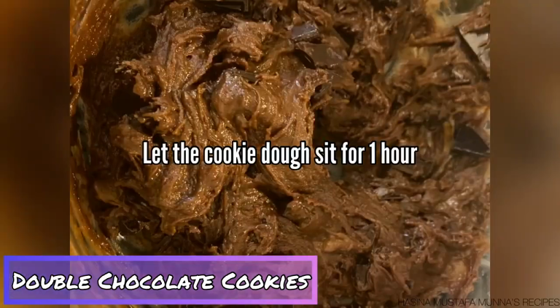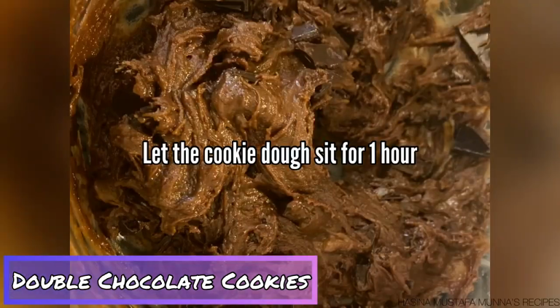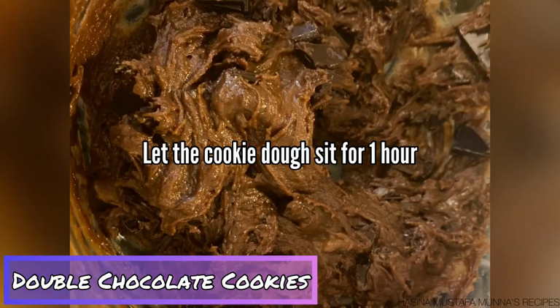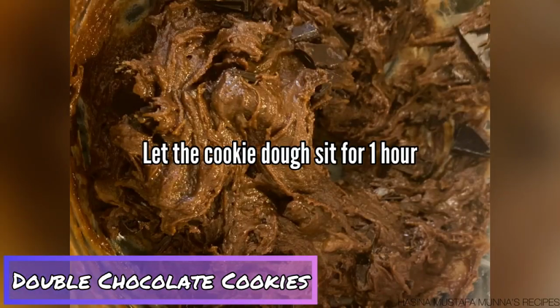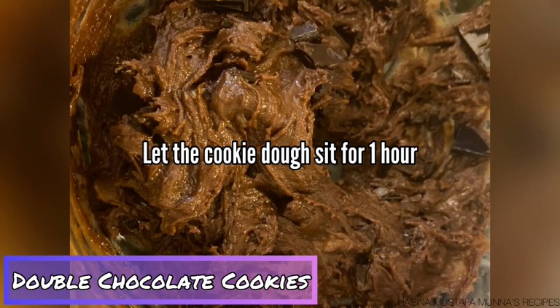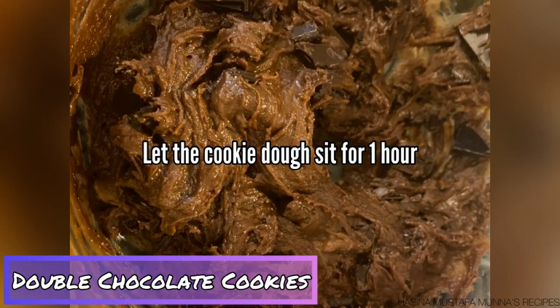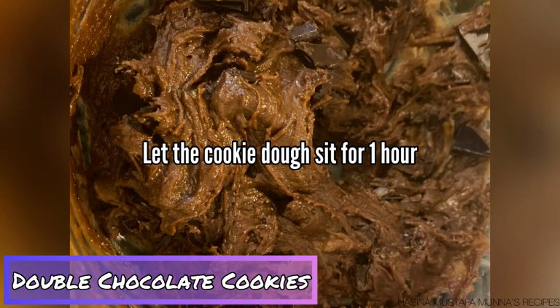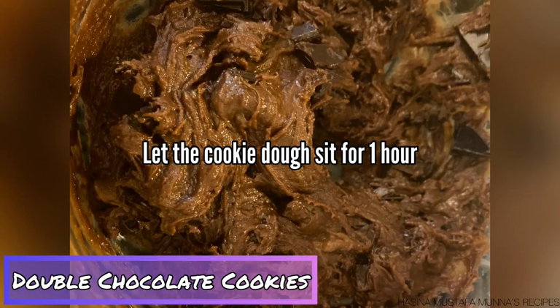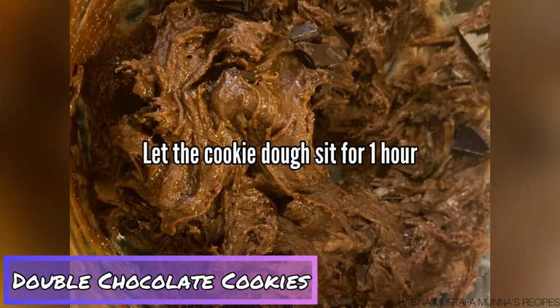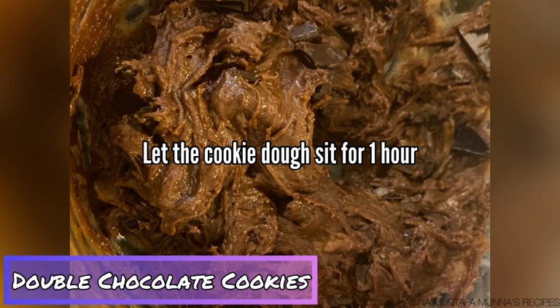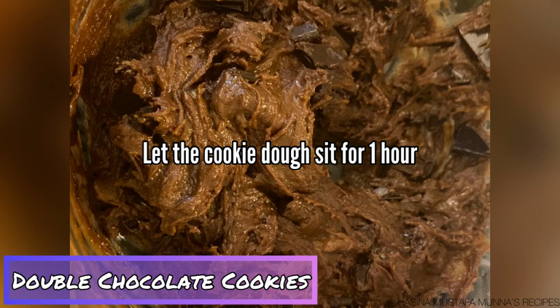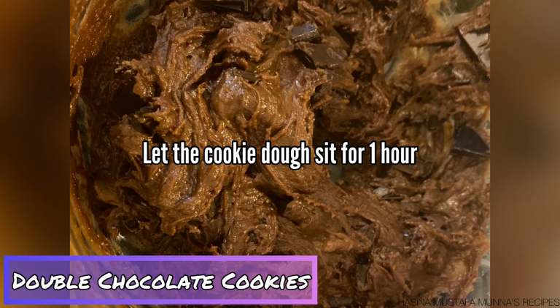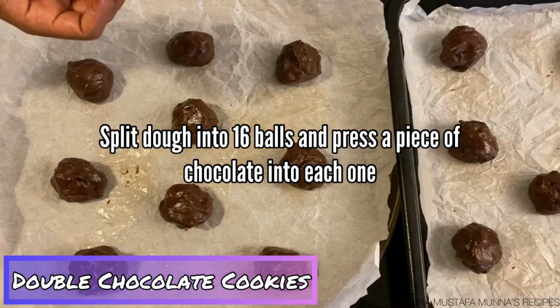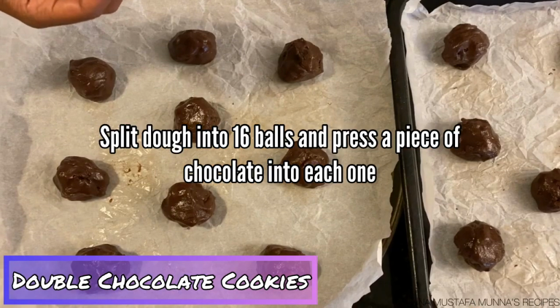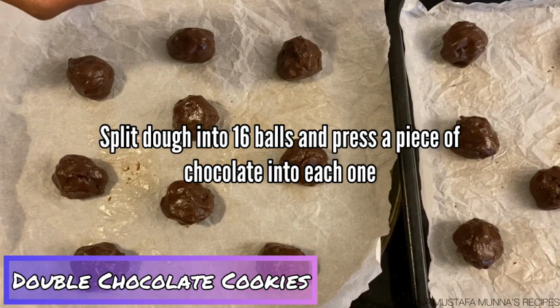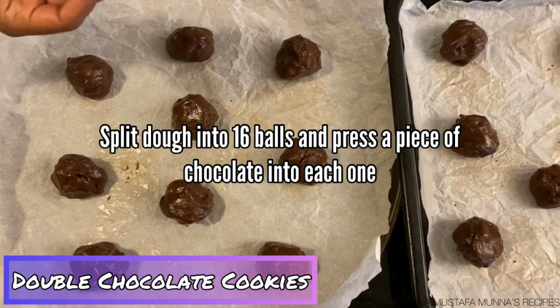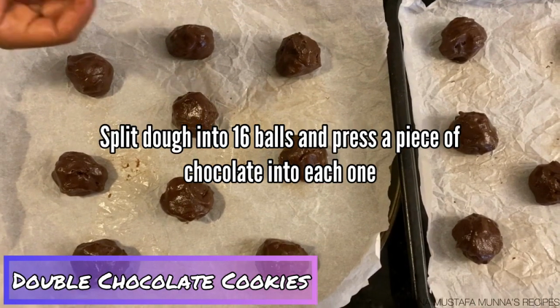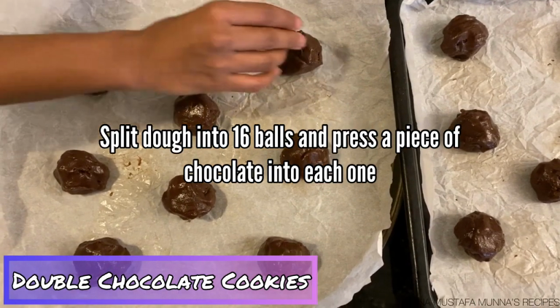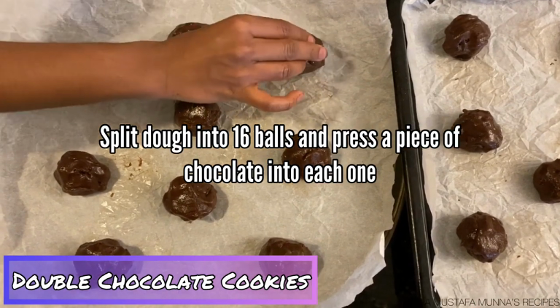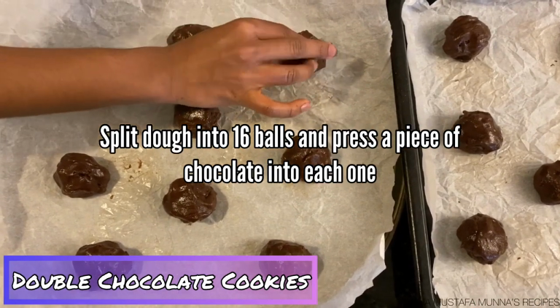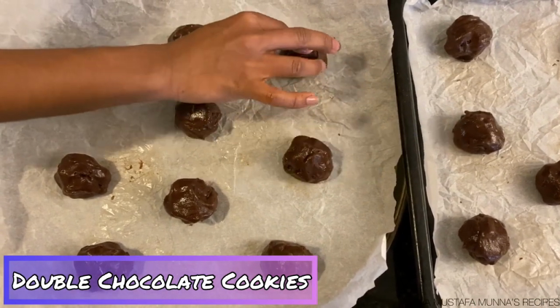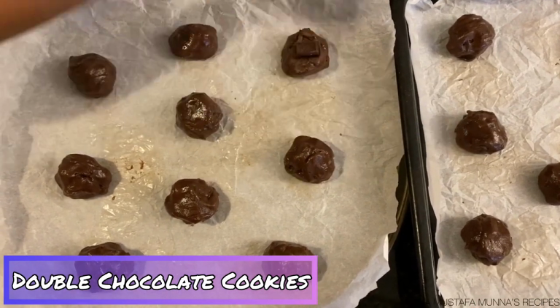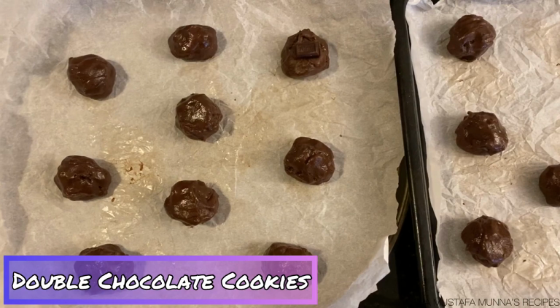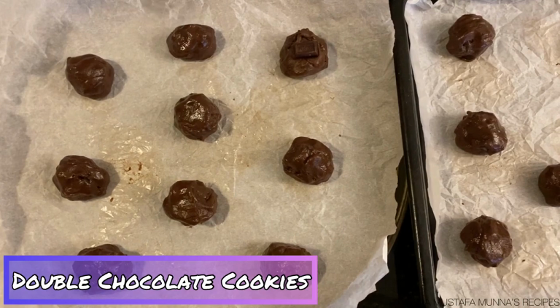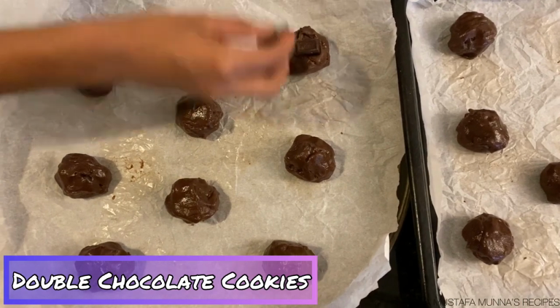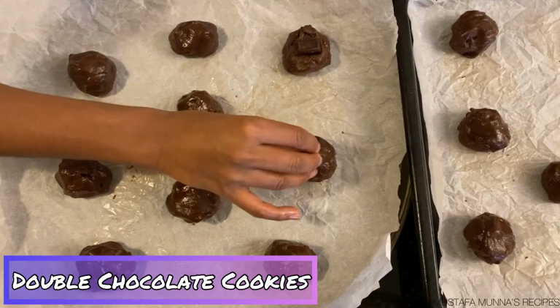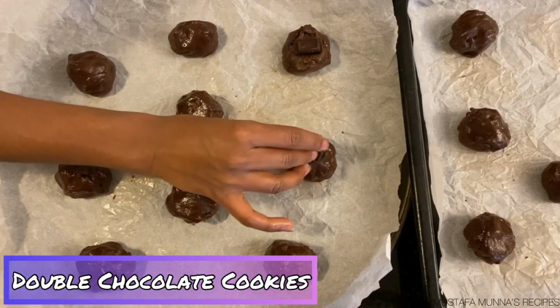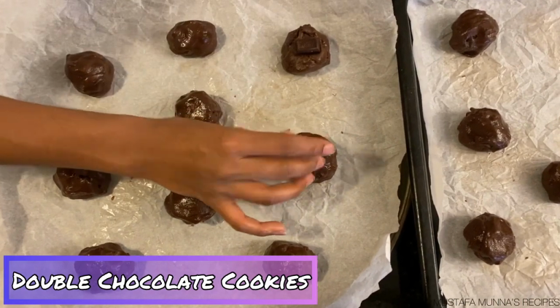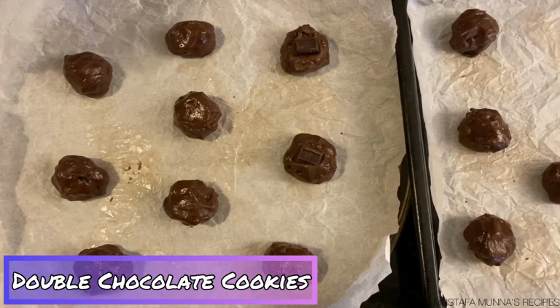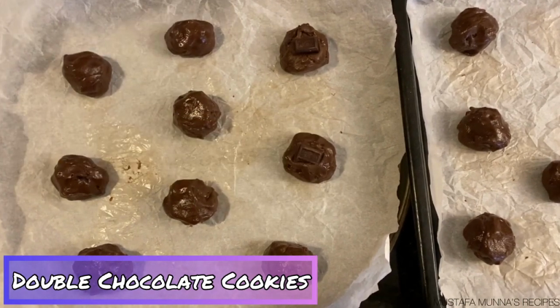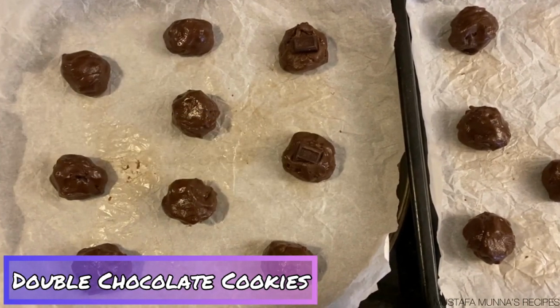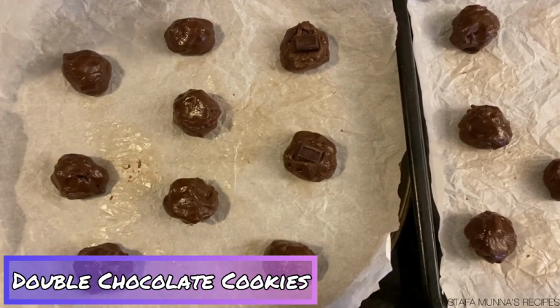After letting the cookie dough sit for one hour, form your dough into balls — this recipe makes about 16 cookies. Once you have your cookie dough balls, press a piece of chocolate into the top of each one.